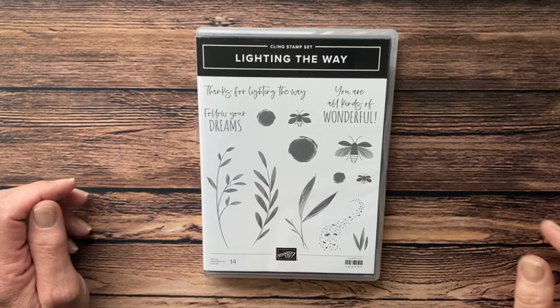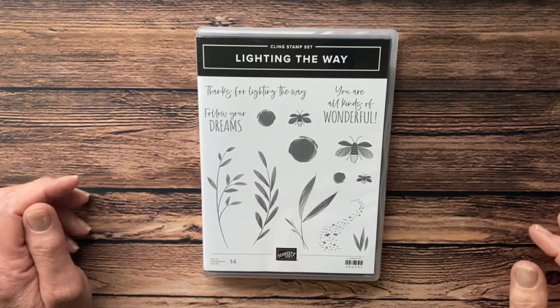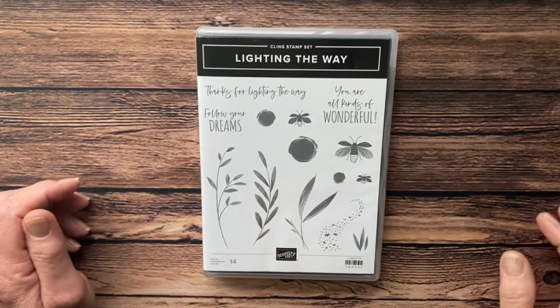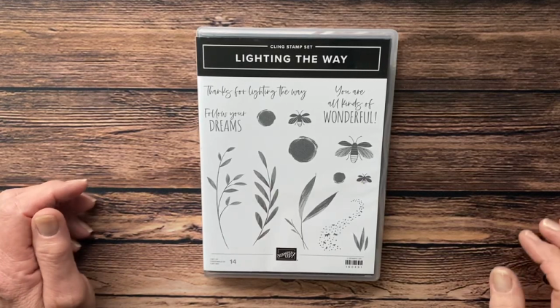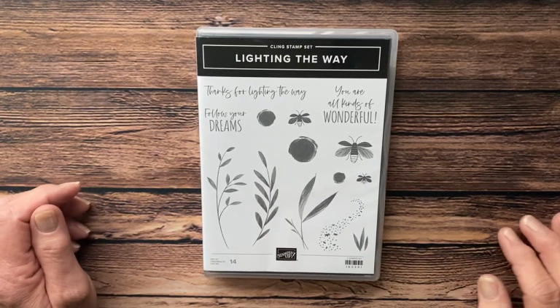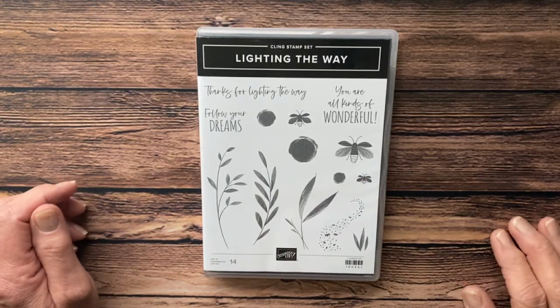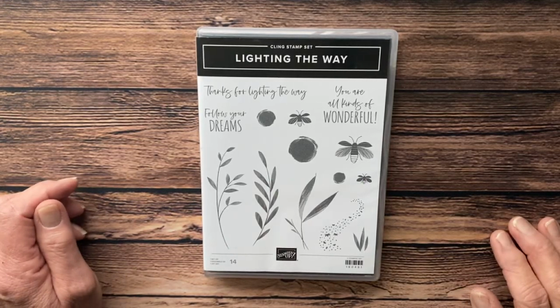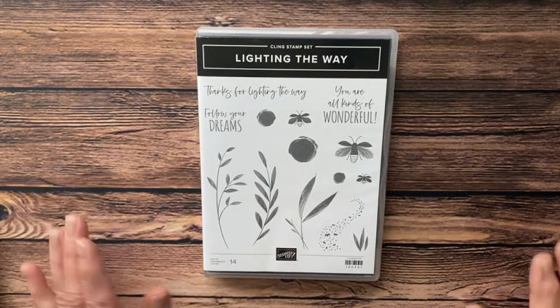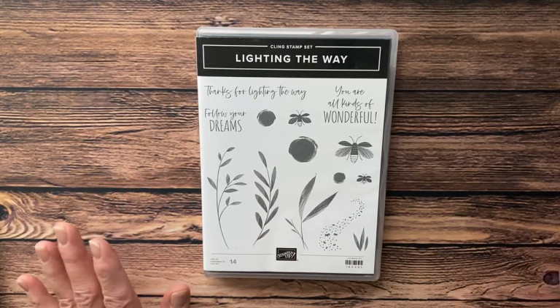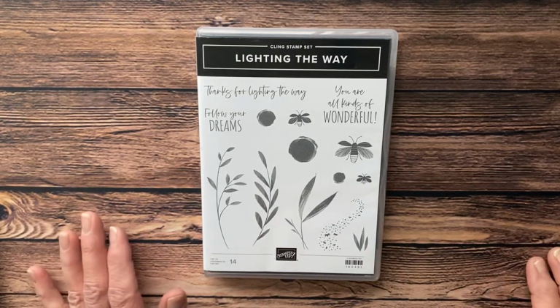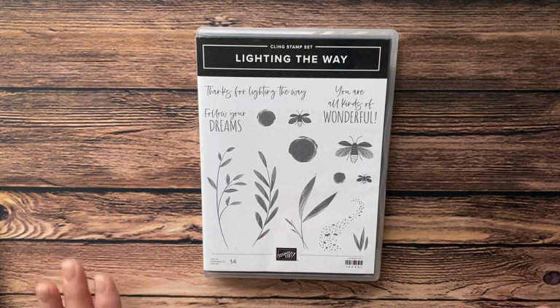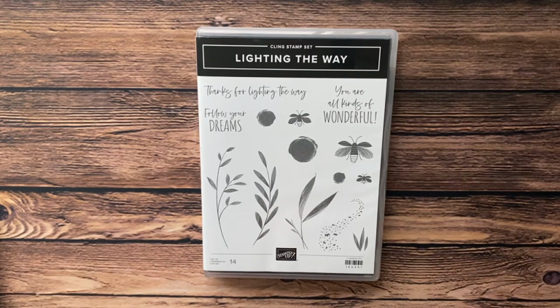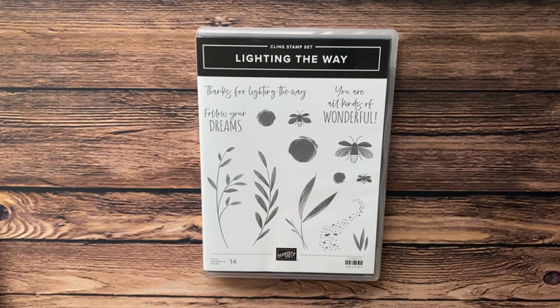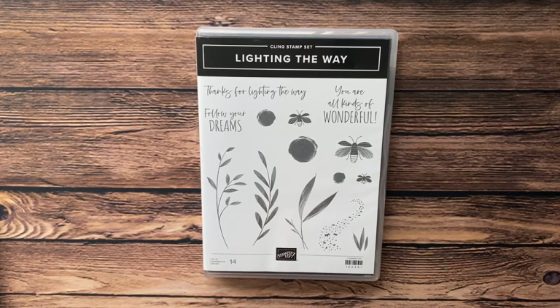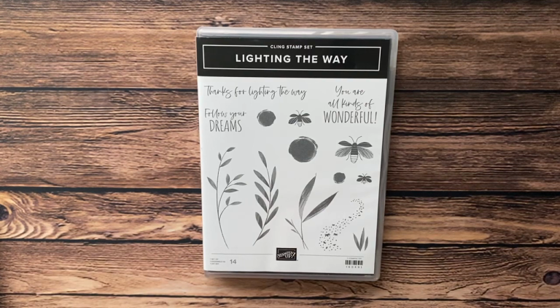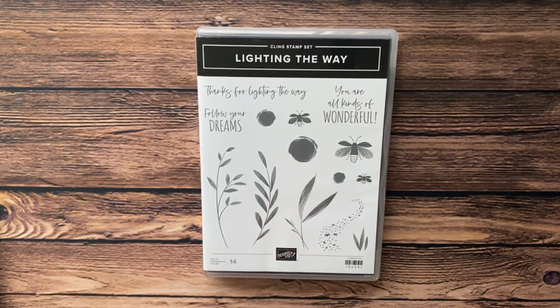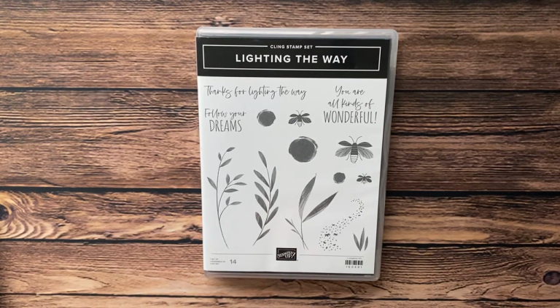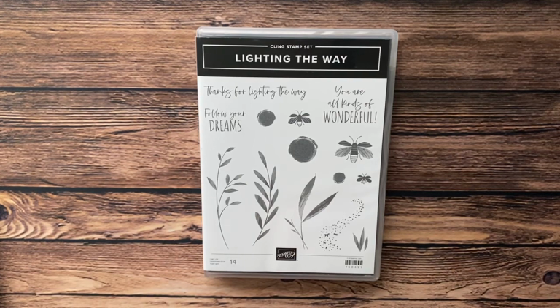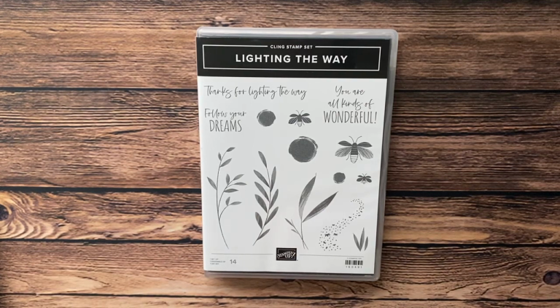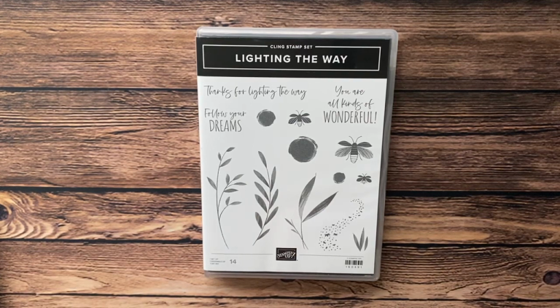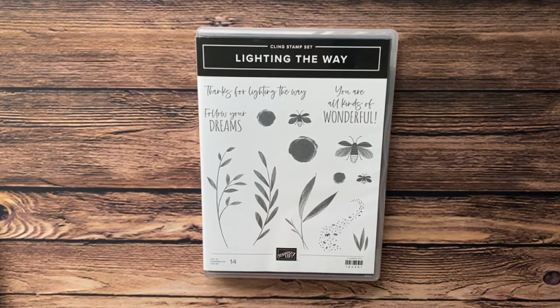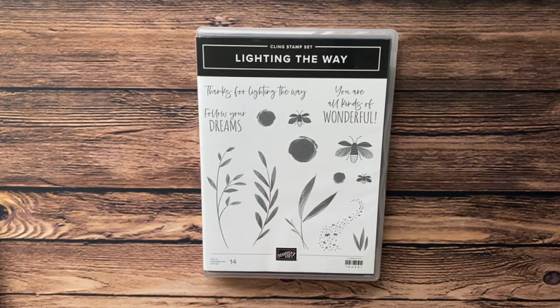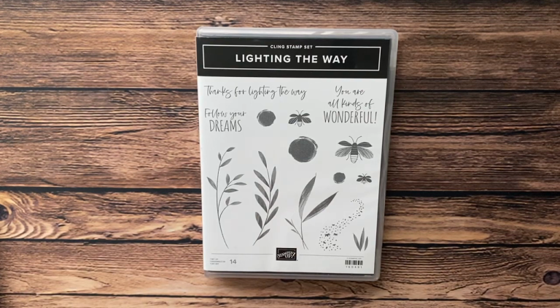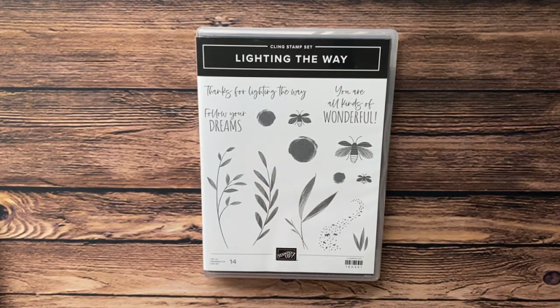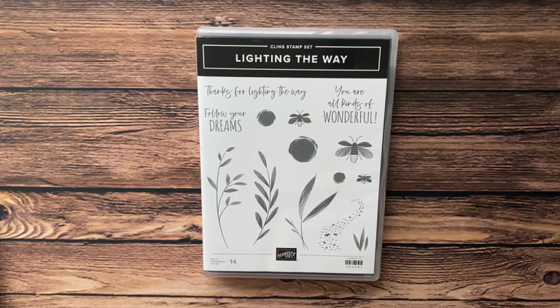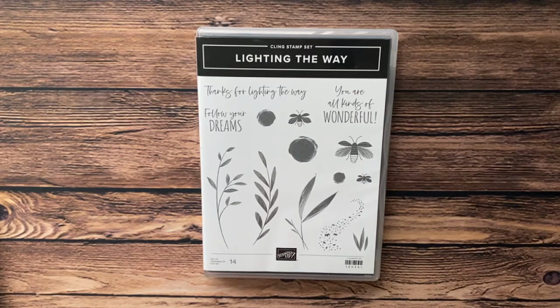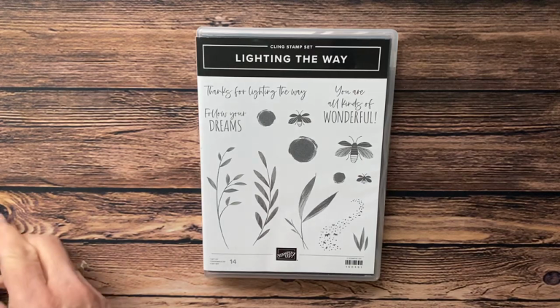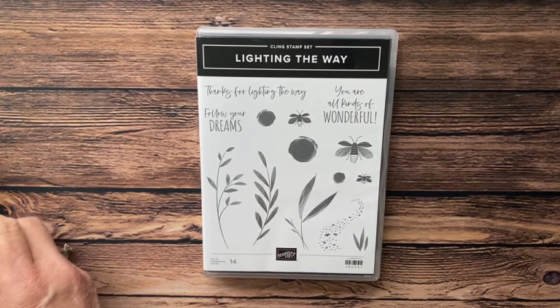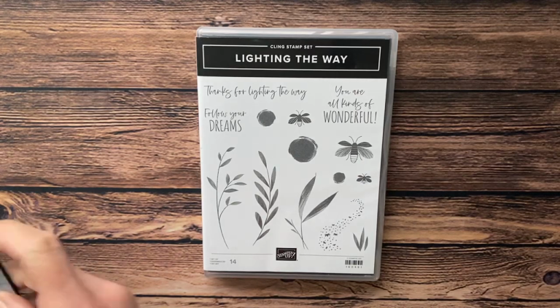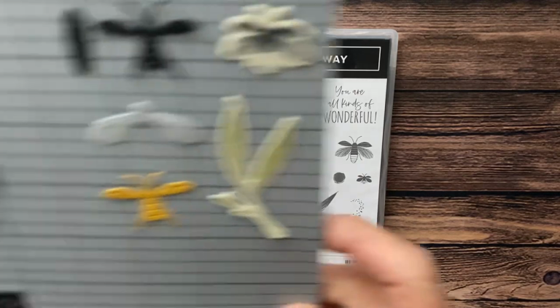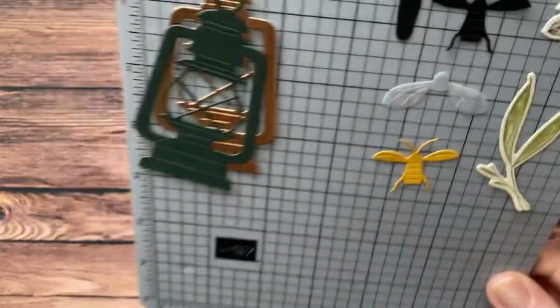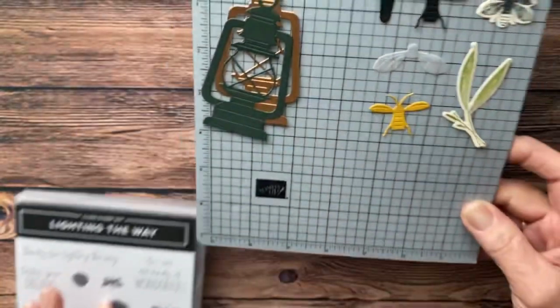Hello, my friends! My name is Debbie Reed. I'm an independent Stampin' Up demonstrator here in Kingston, Idaho, and today I'm going to show you a card I made using the Lighting the Way stamp set.